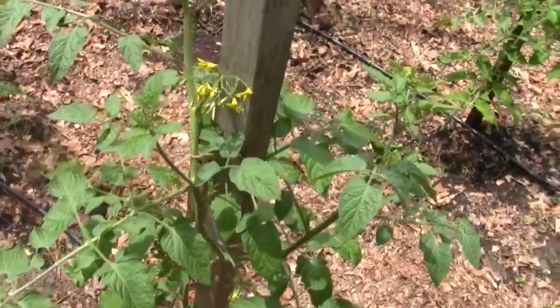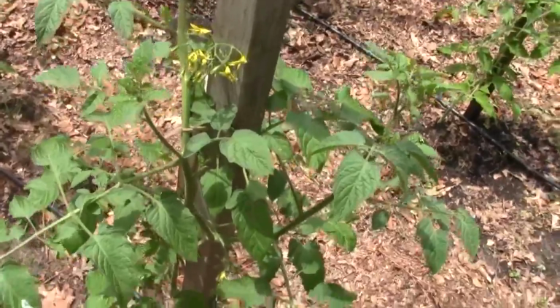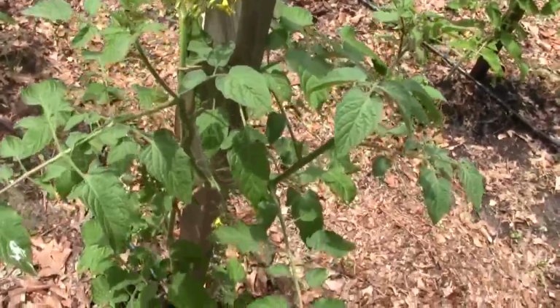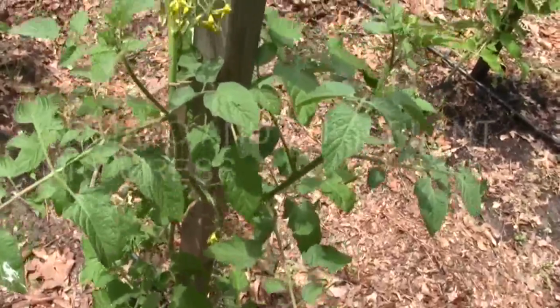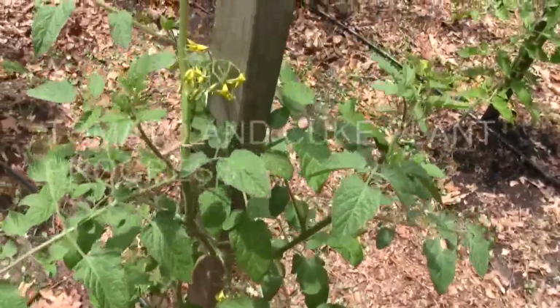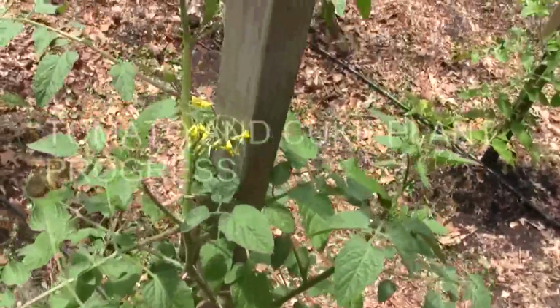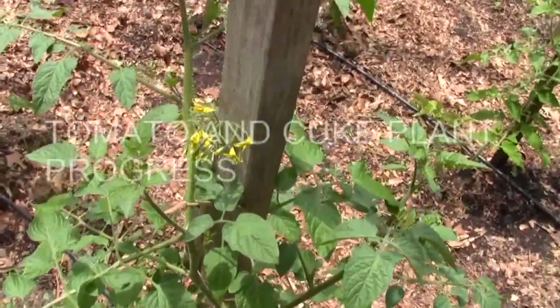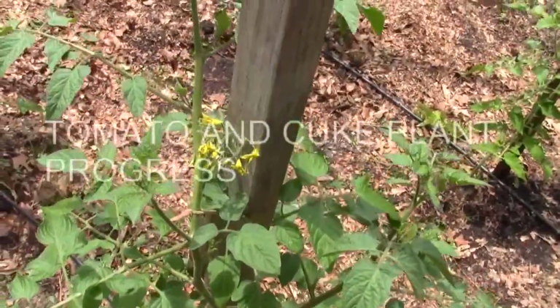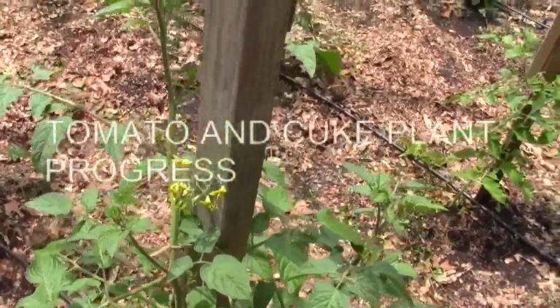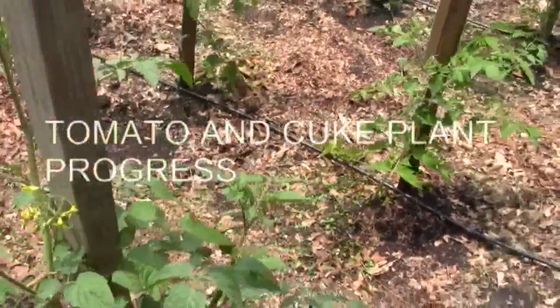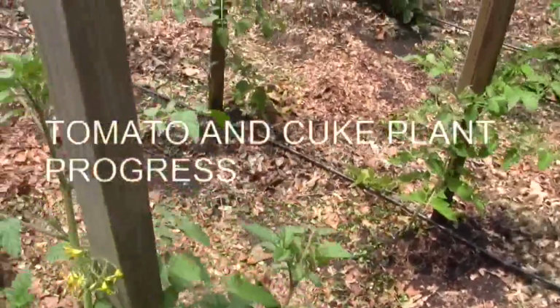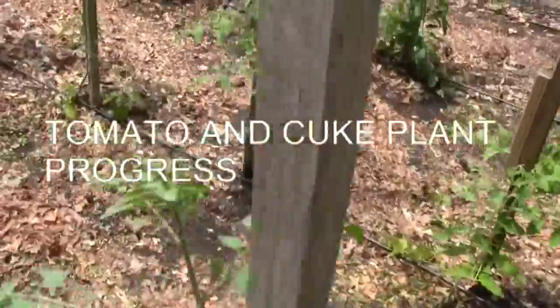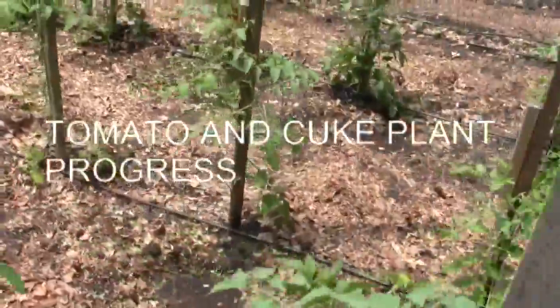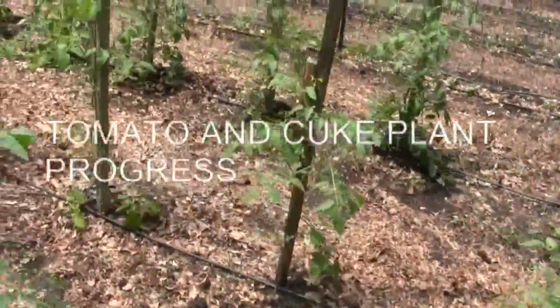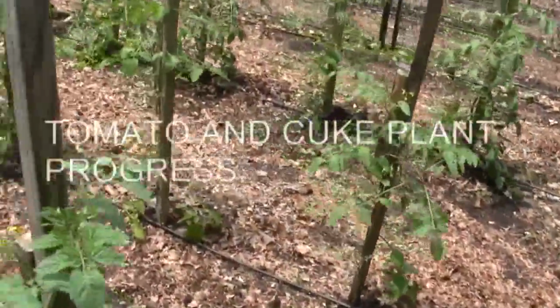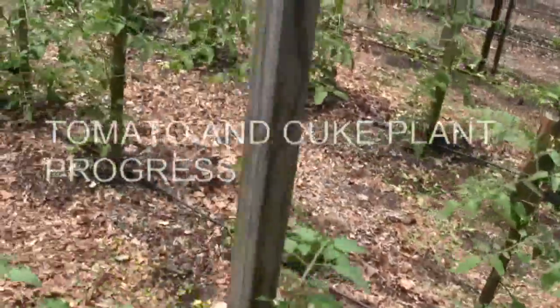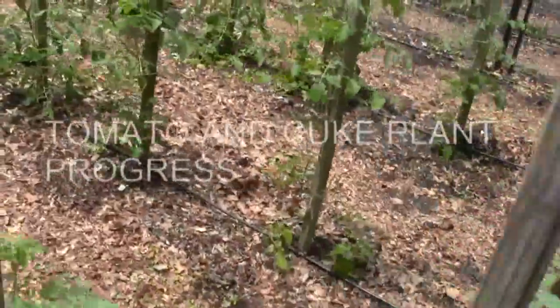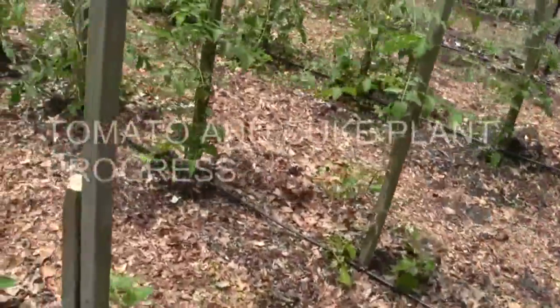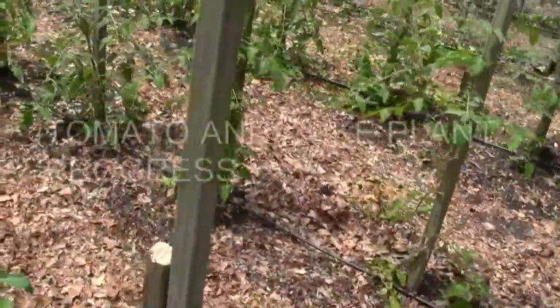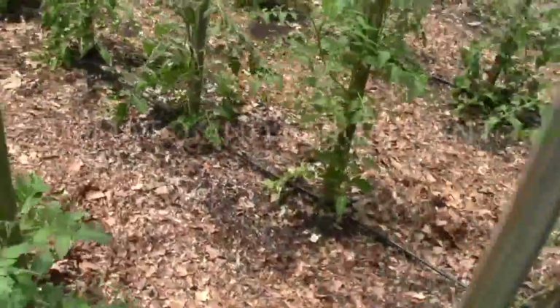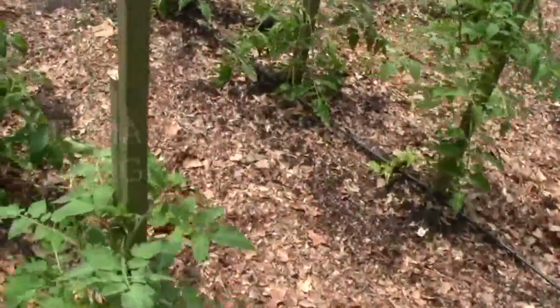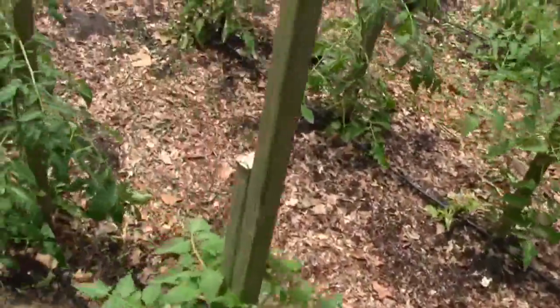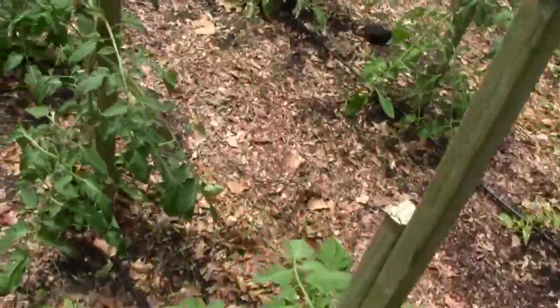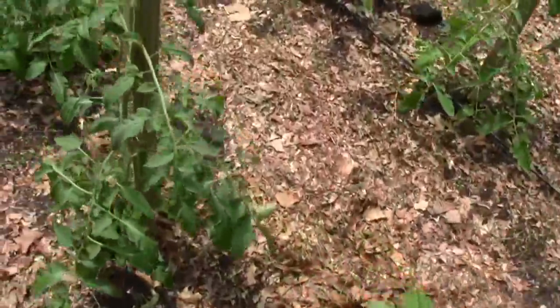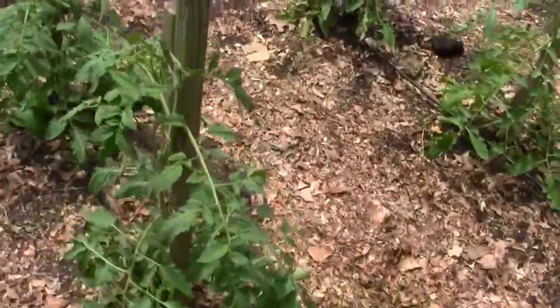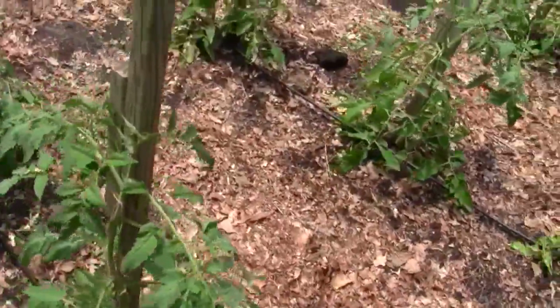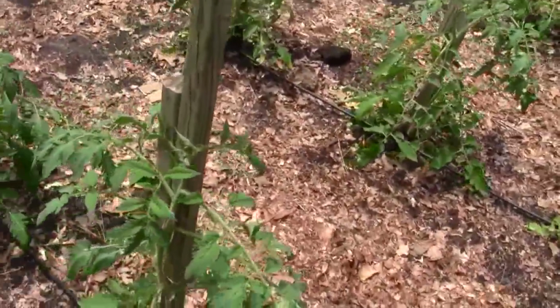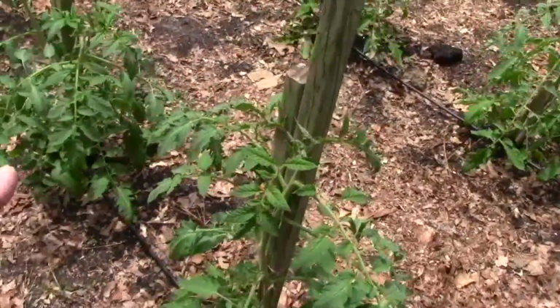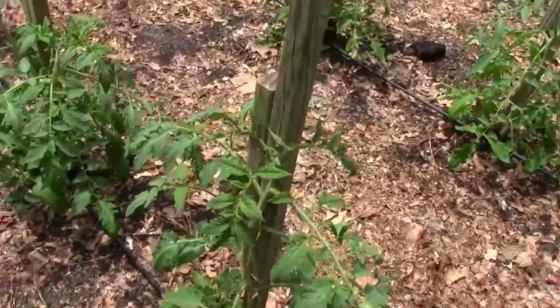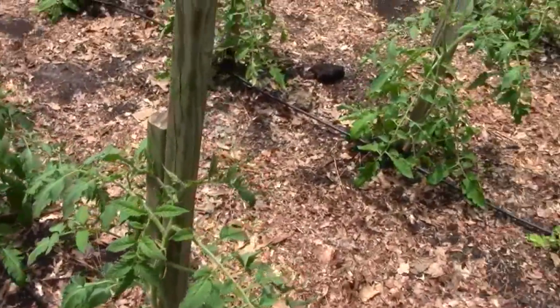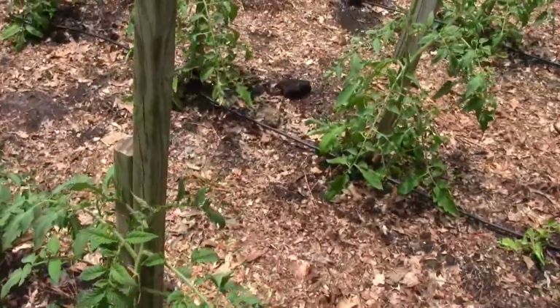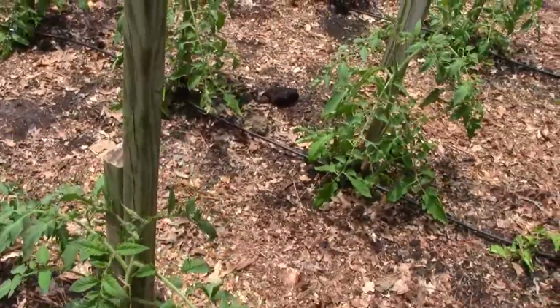This Sweet Million is setting their flower clusters. These tomato plants are mixed up. These are nine on the end here, three on the end of each row of Rutgers.